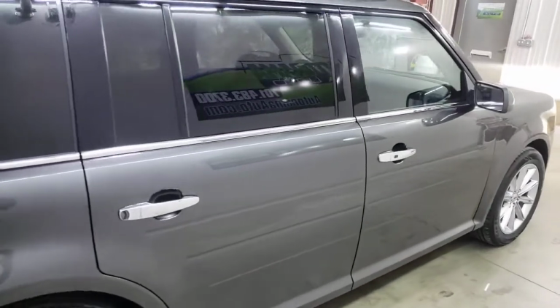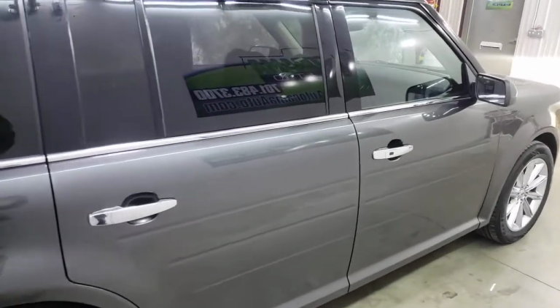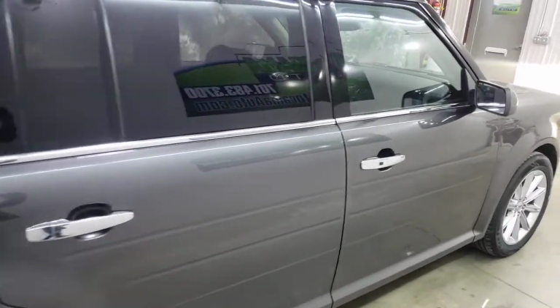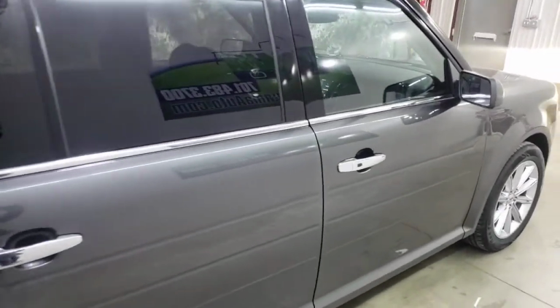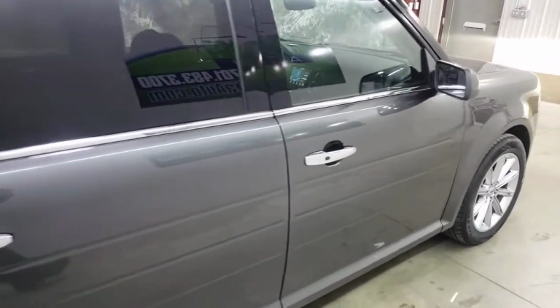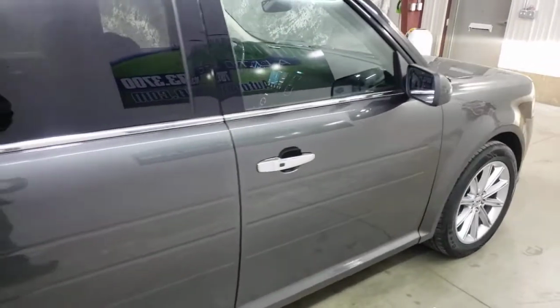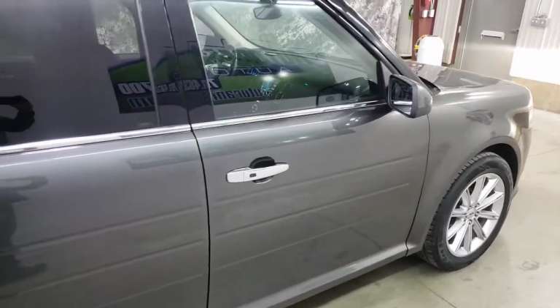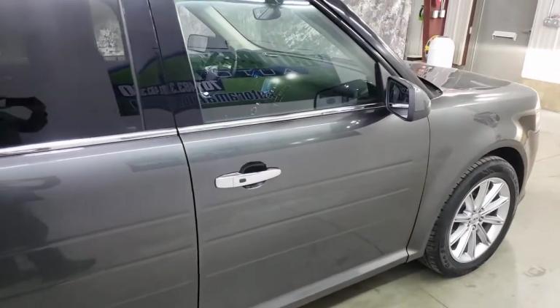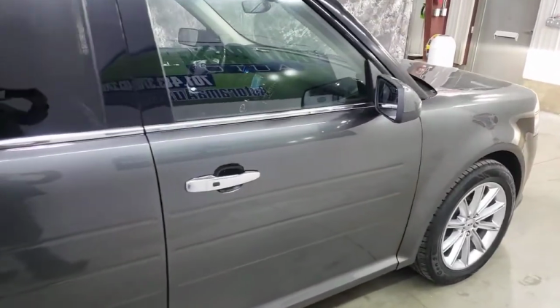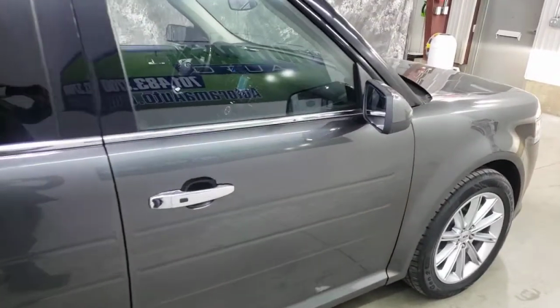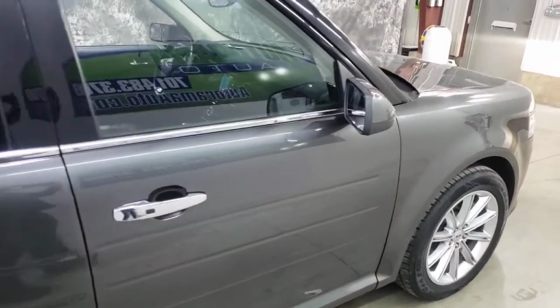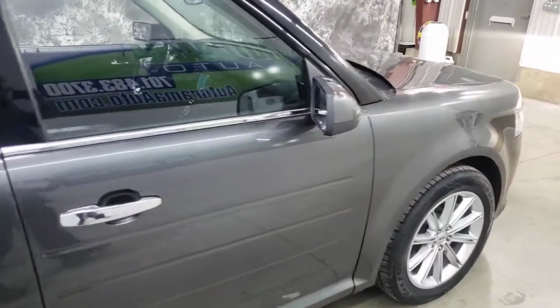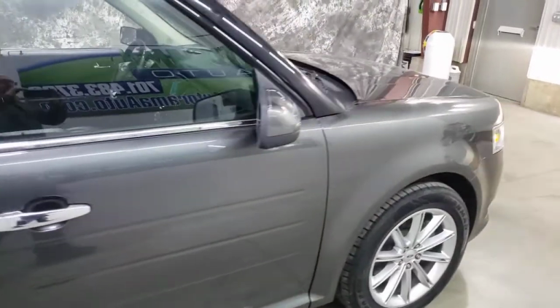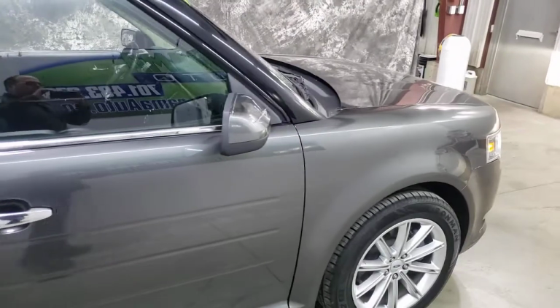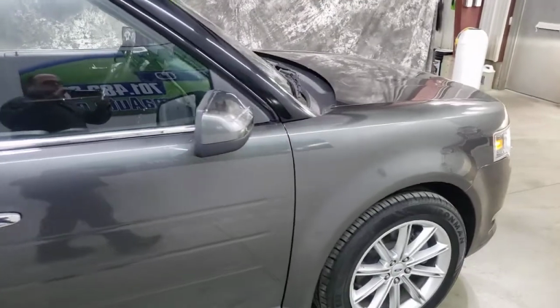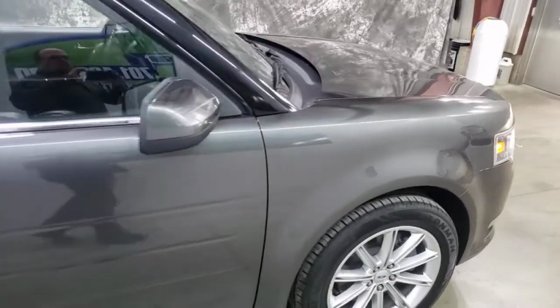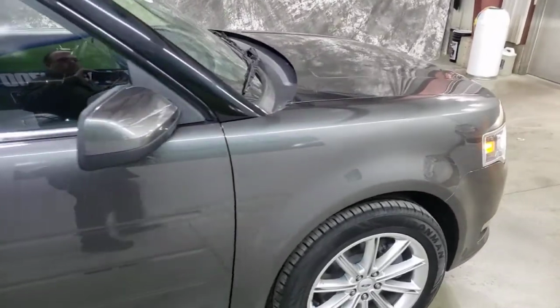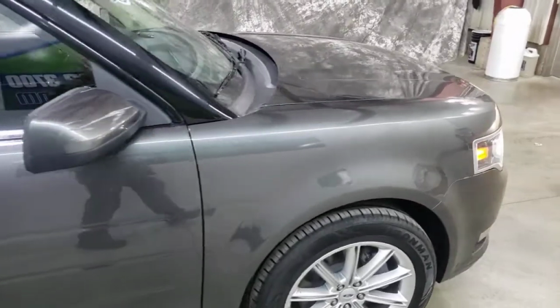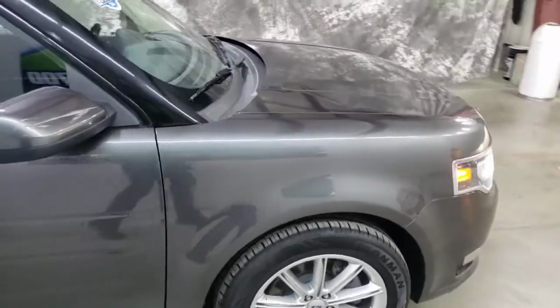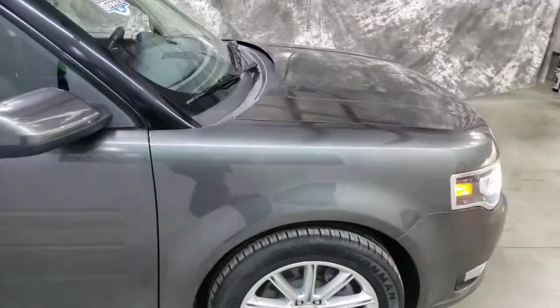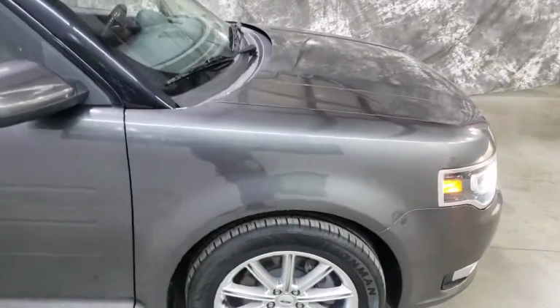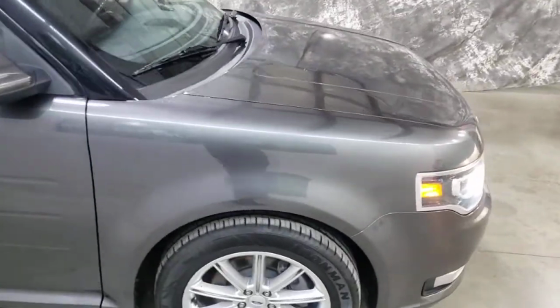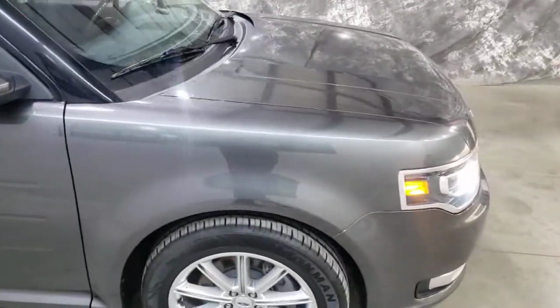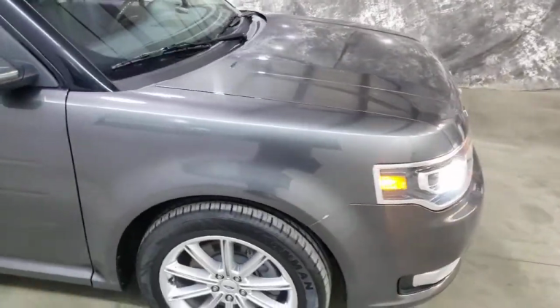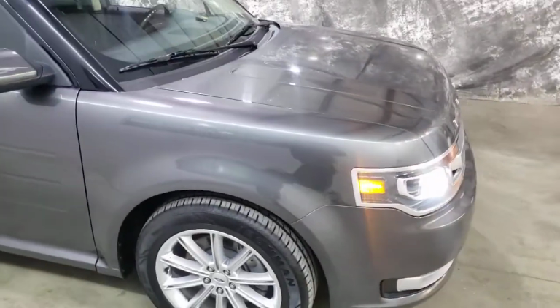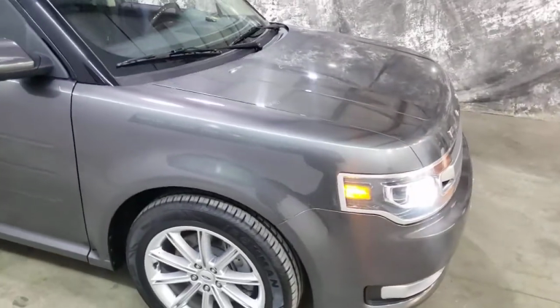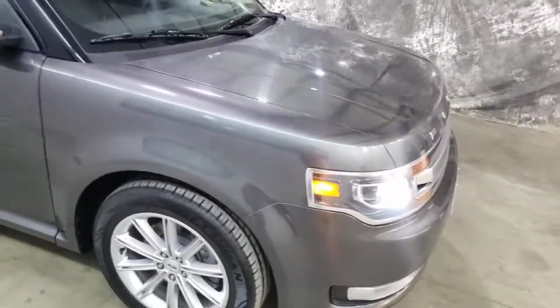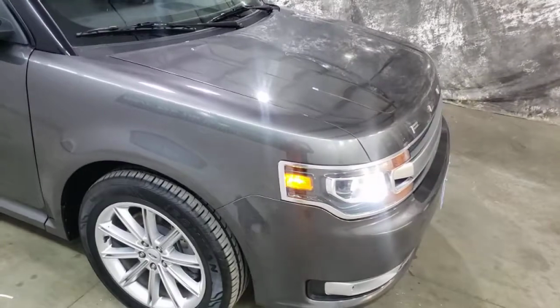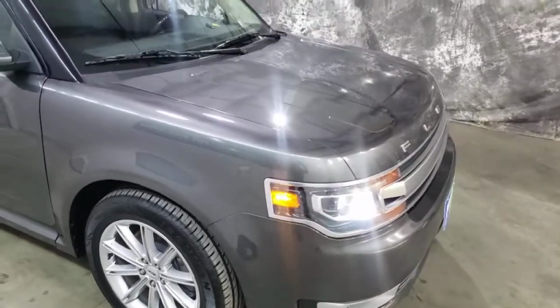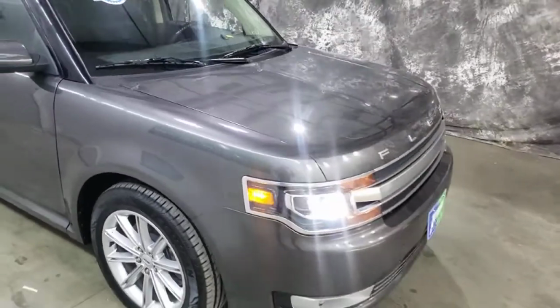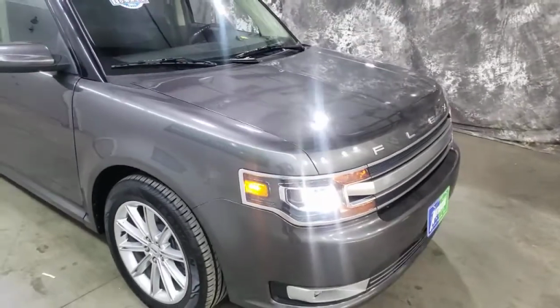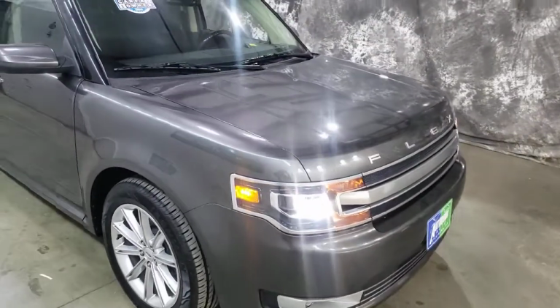Super clean, factory warranty. Remember, we're the dealership without the outrageous hidden fees. See us at Dickinson, North Dakota, AutoramaAuto.com.